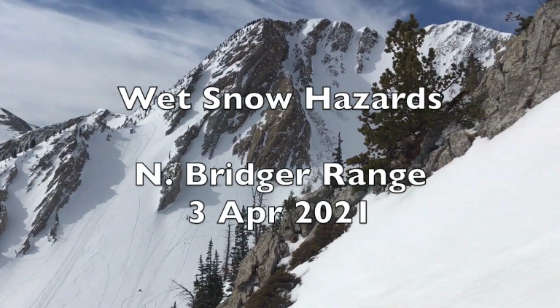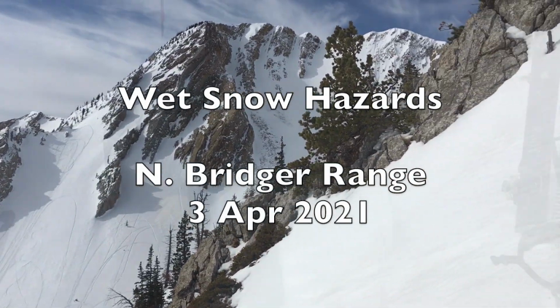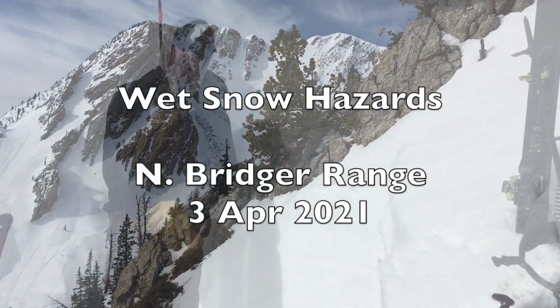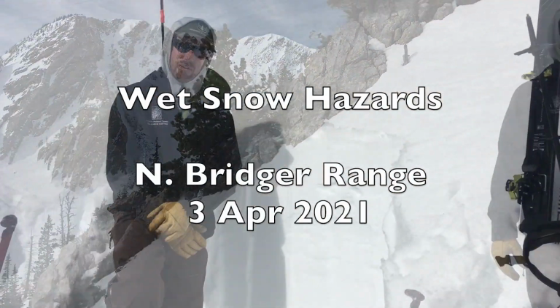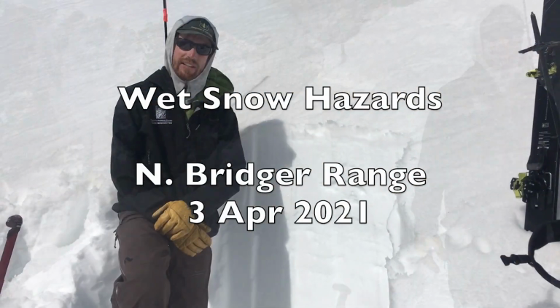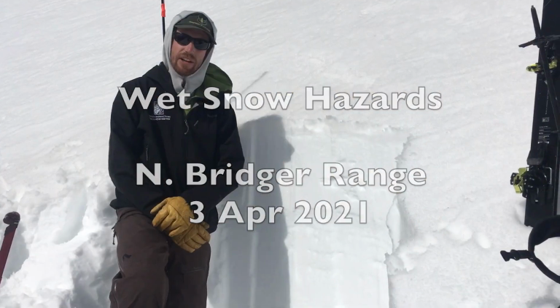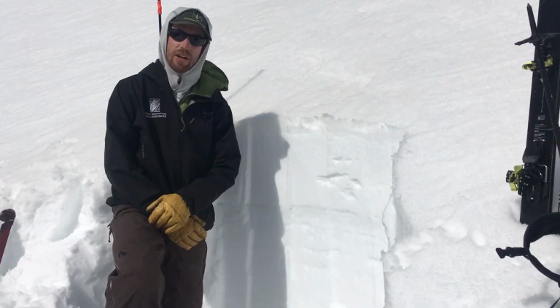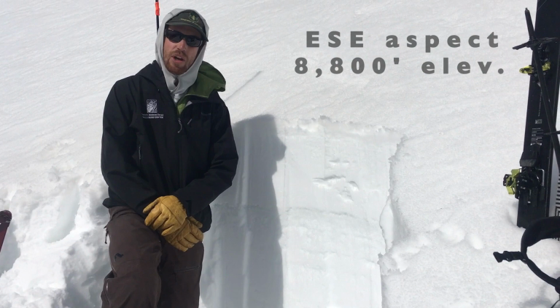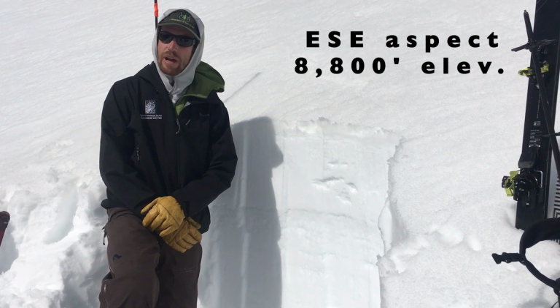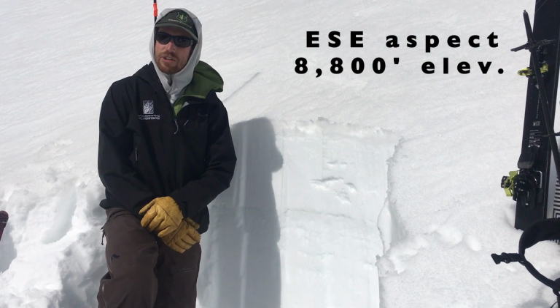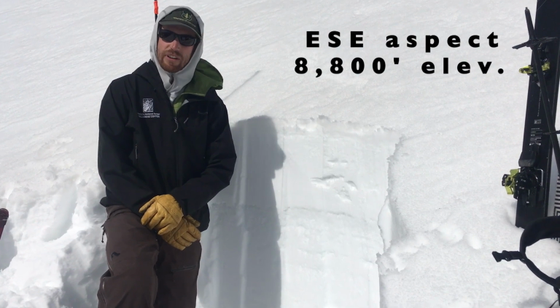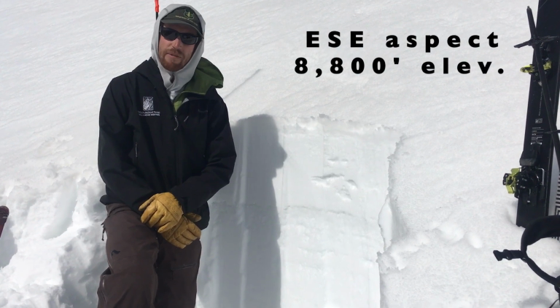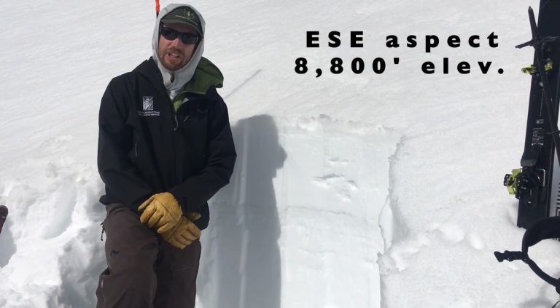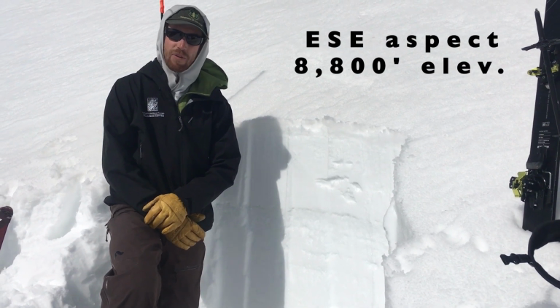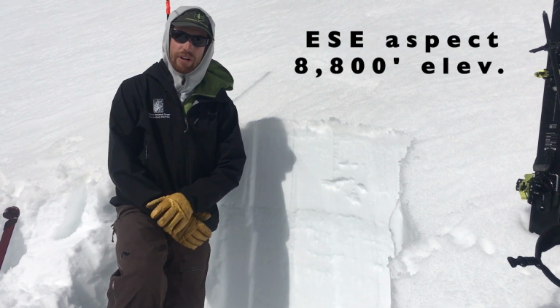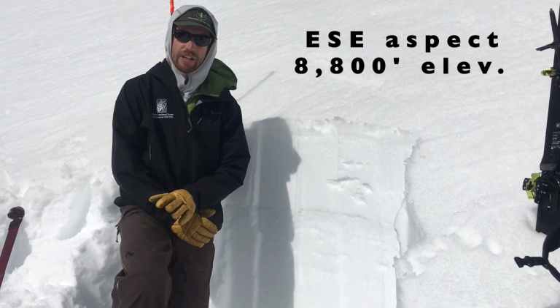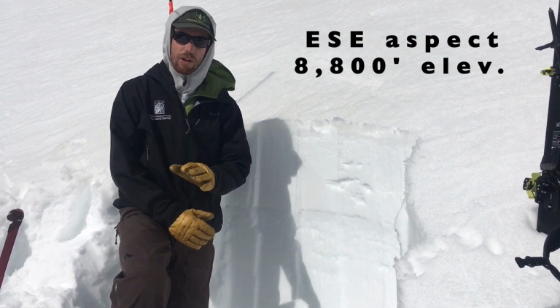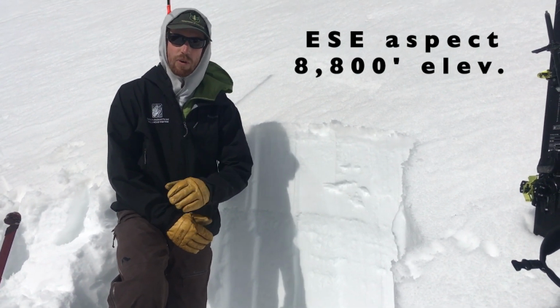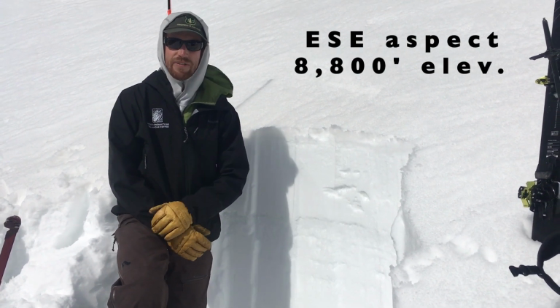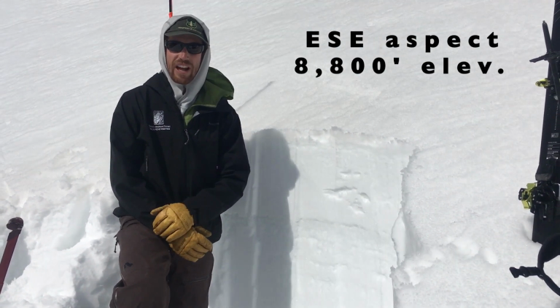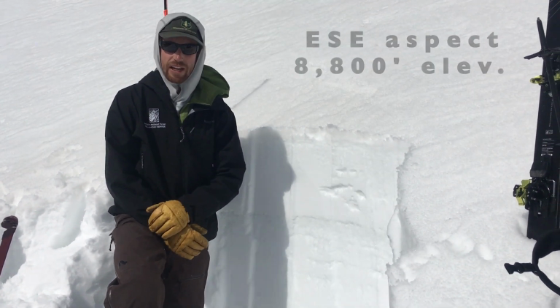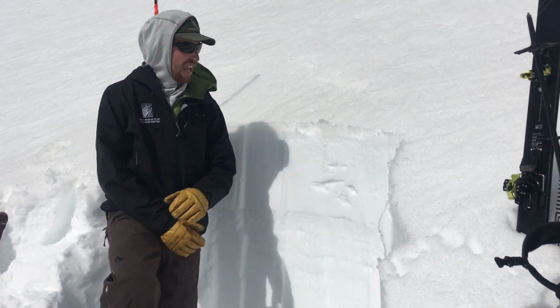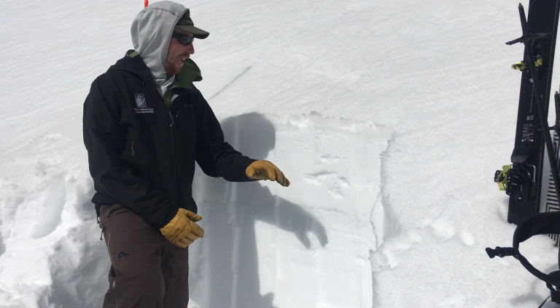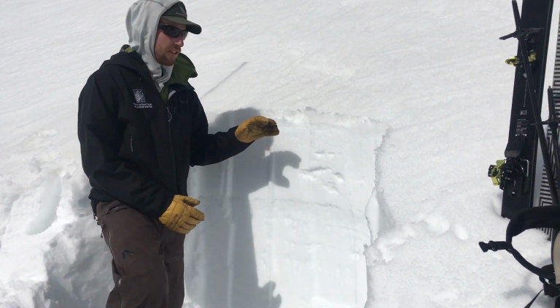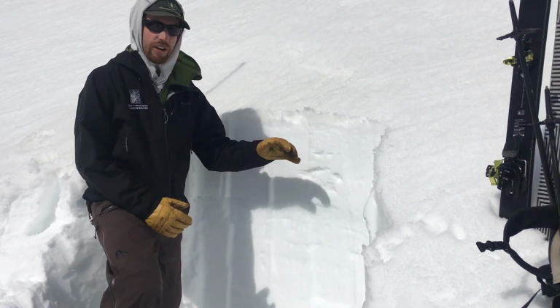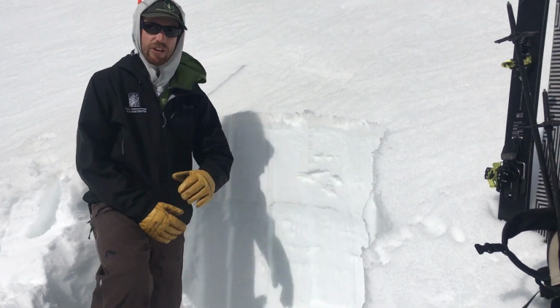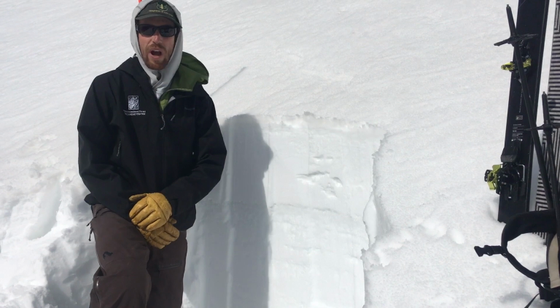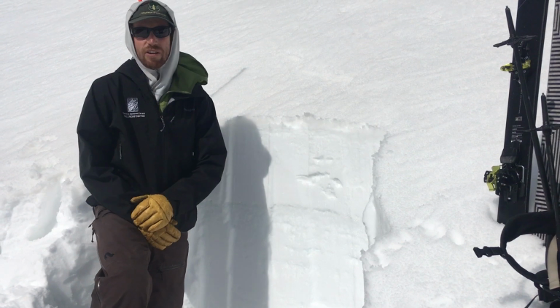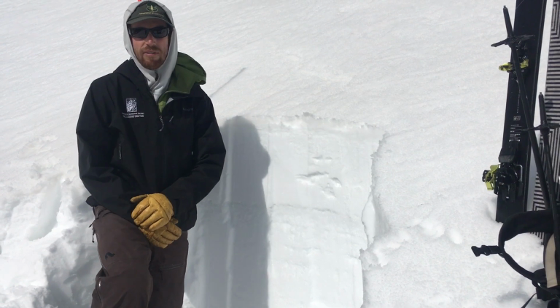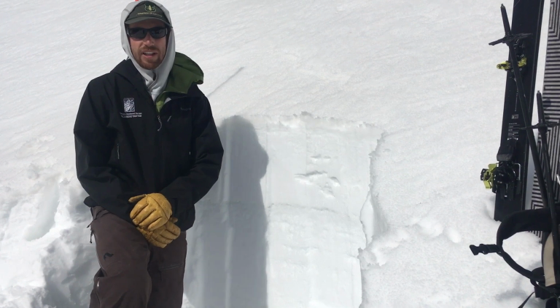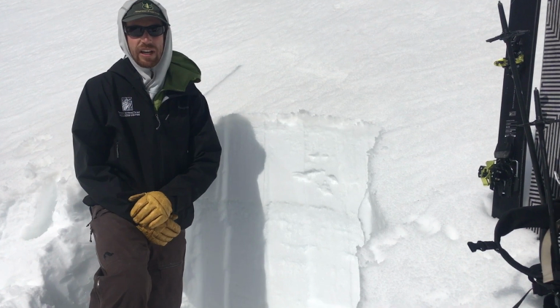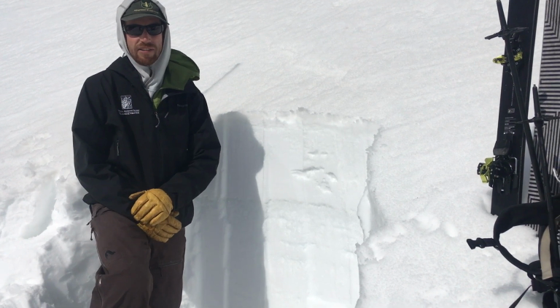Over the last few days here, temperatures during the day have been reaching 40 degrees, low 40s Fahrenheit, and starting to create wet snow avalanche hazards.